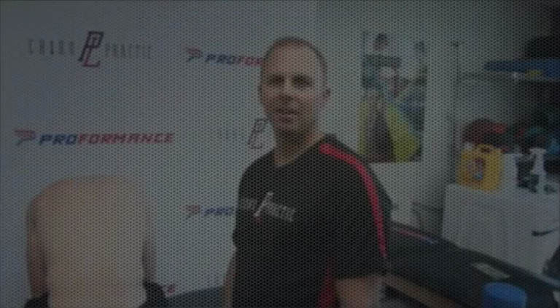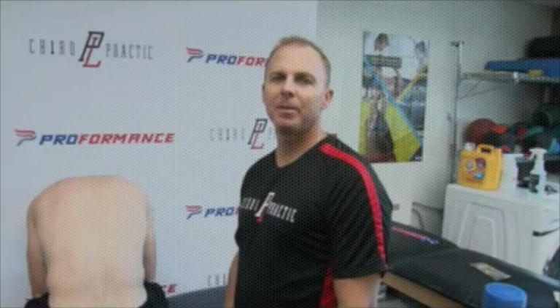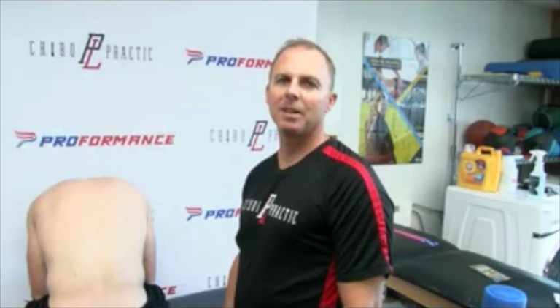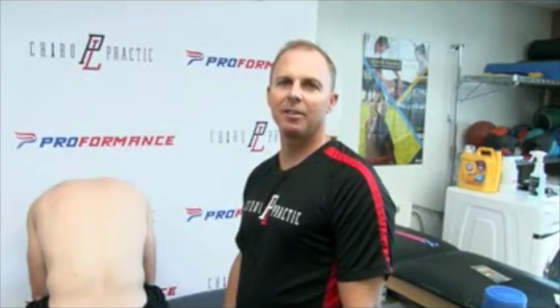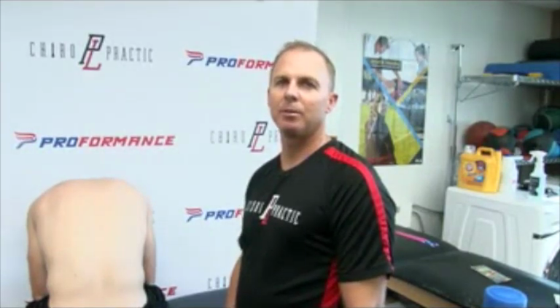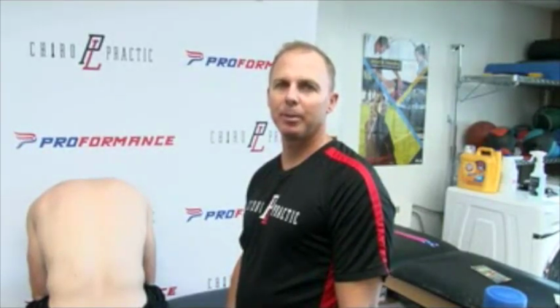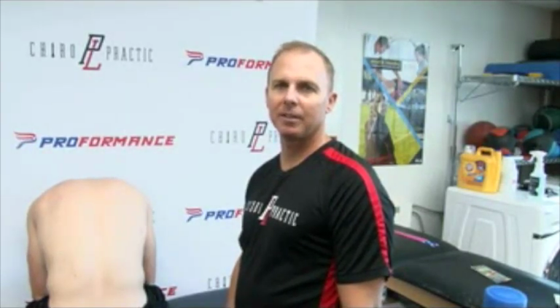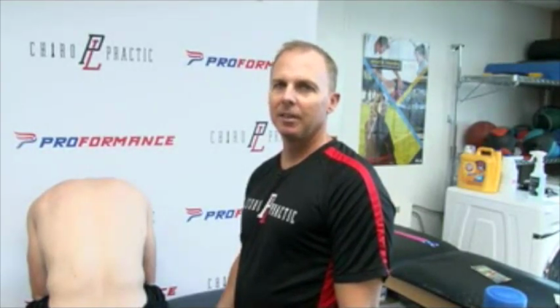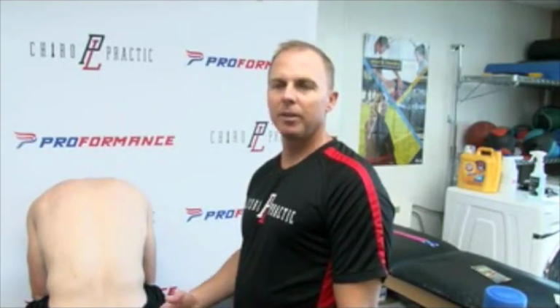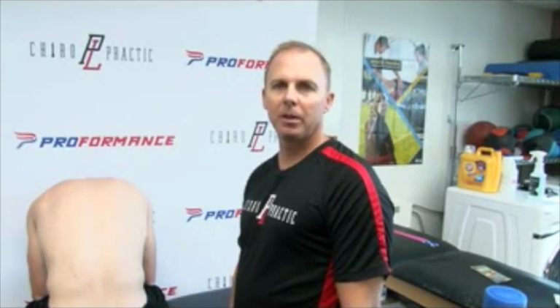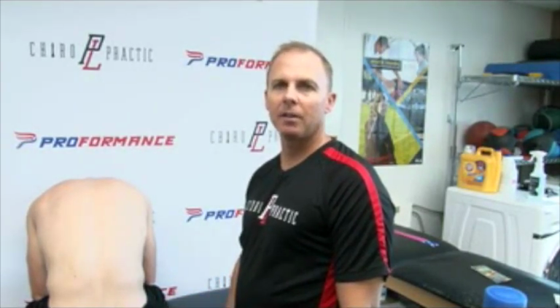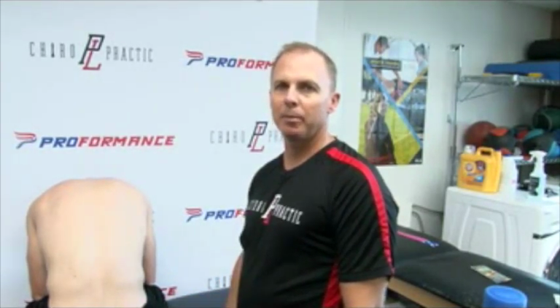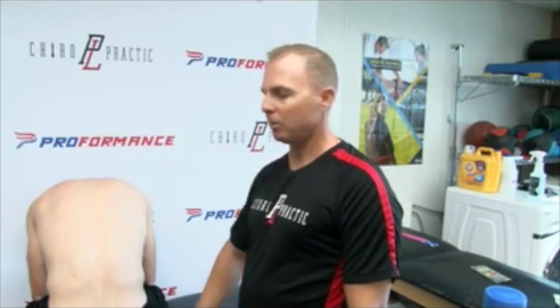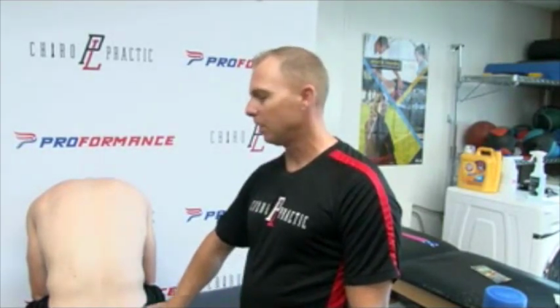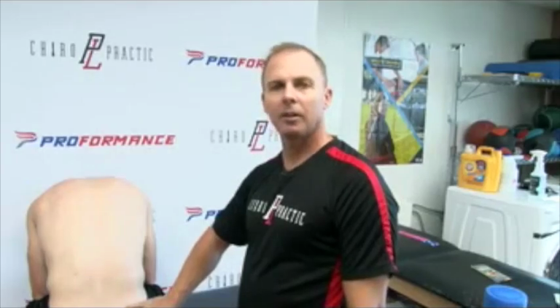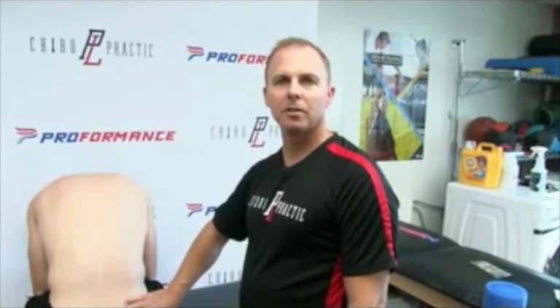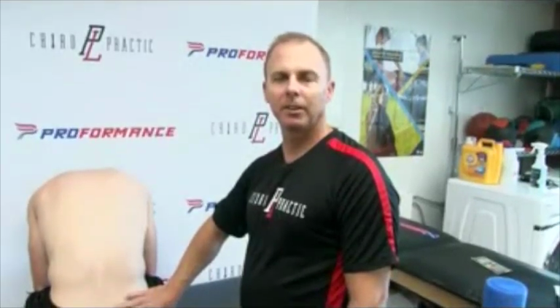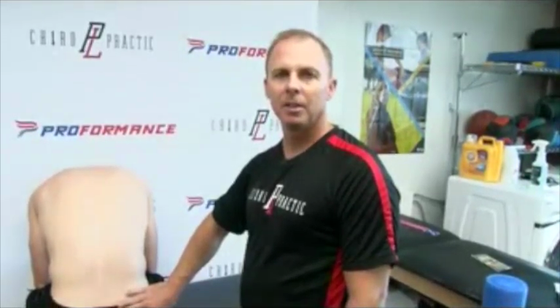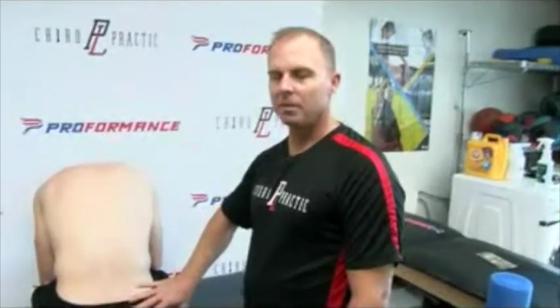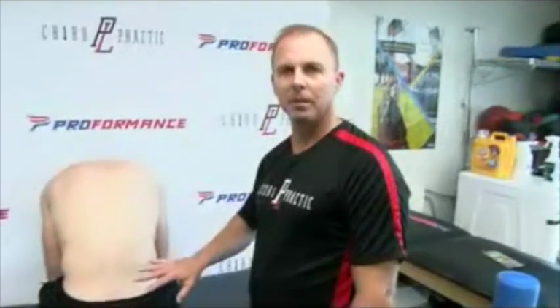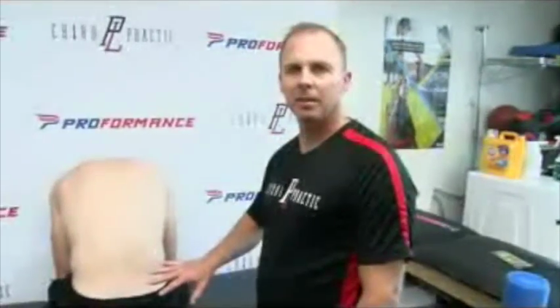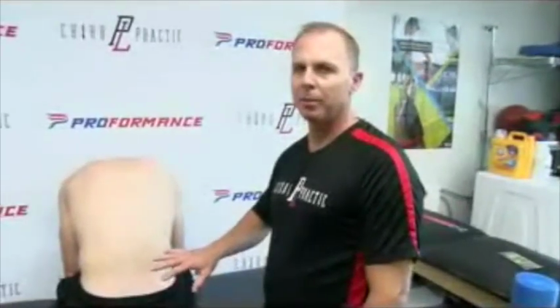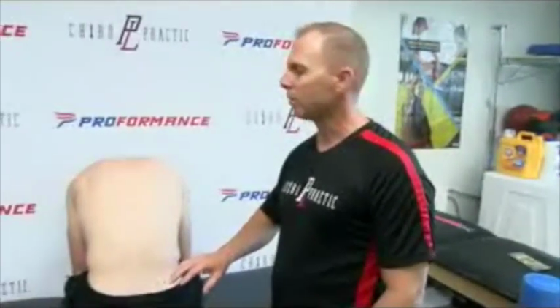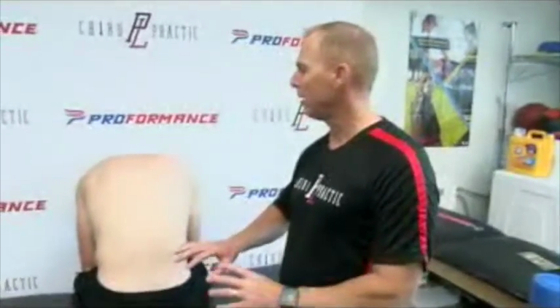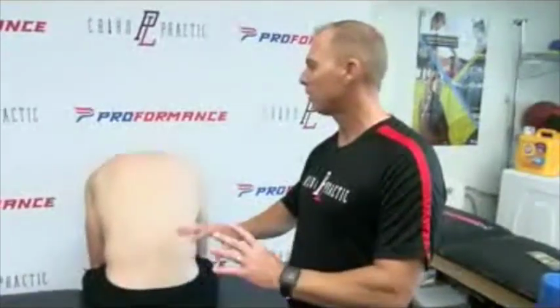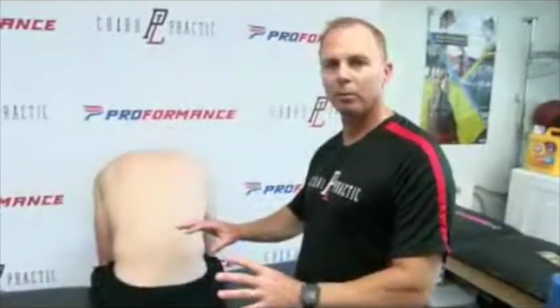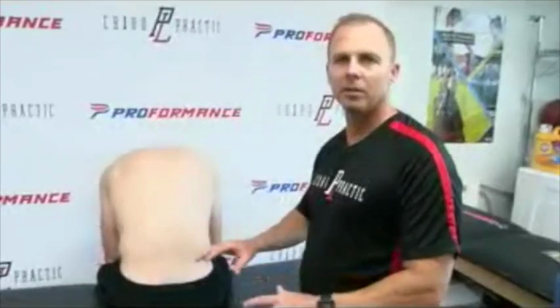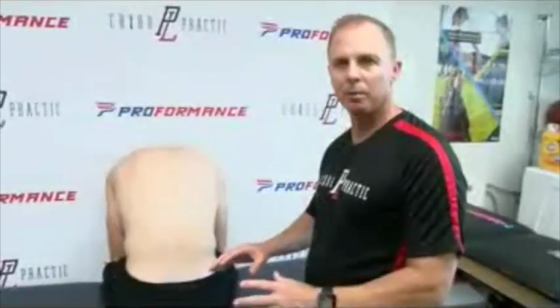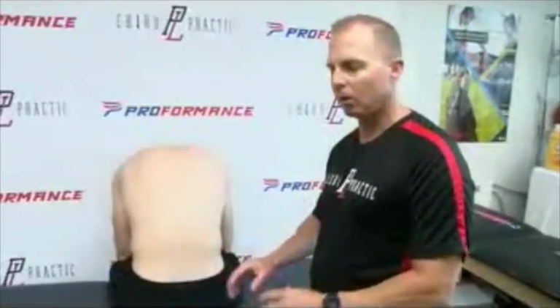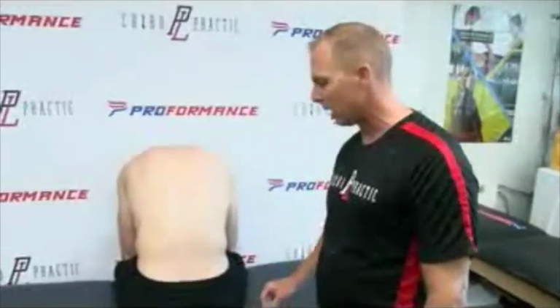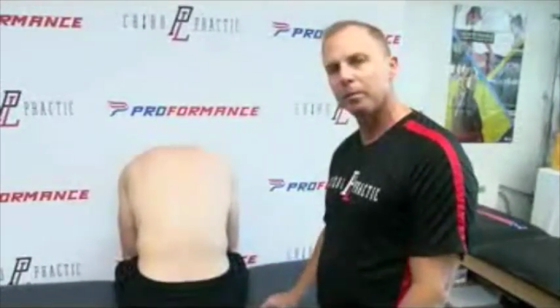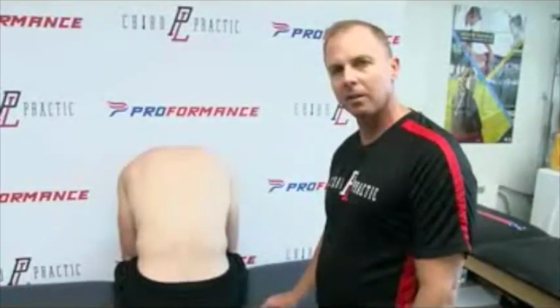Hi, I'm Dr. Matt Sinecki of Point Loma Chiropractic. This video will be on how to tape a sacroiliac joint dysfunction, but this taping technique can be used for pain throughout the body. It's a simple cross-pattern taping technique.